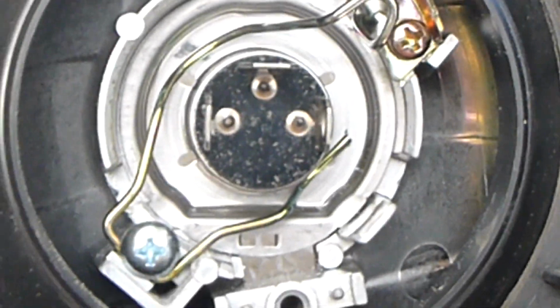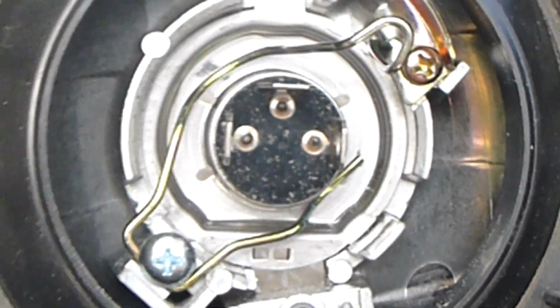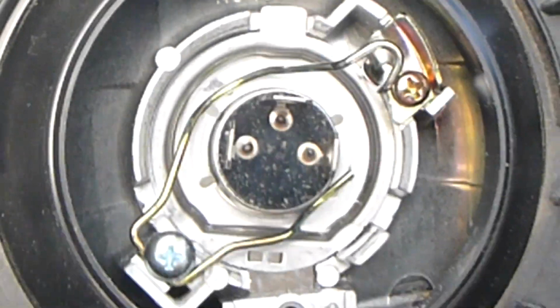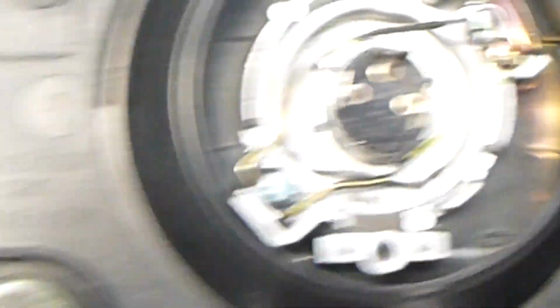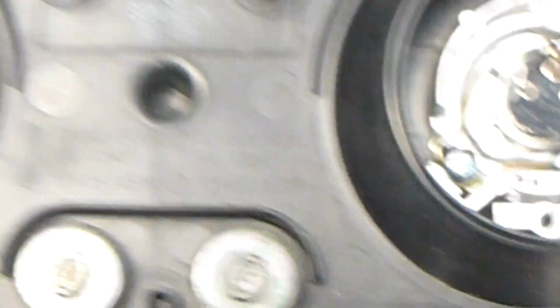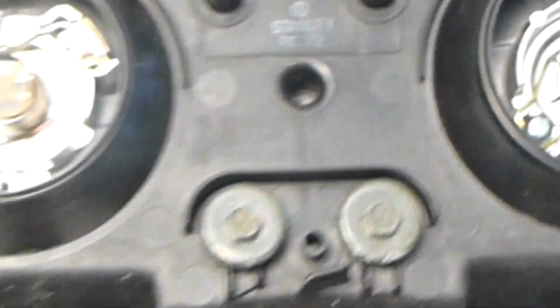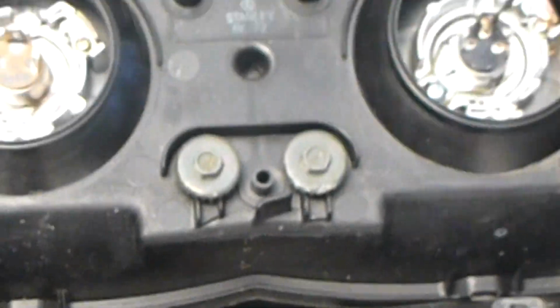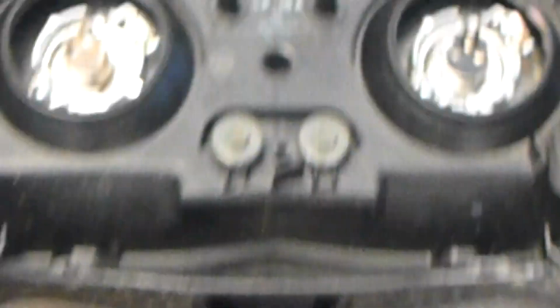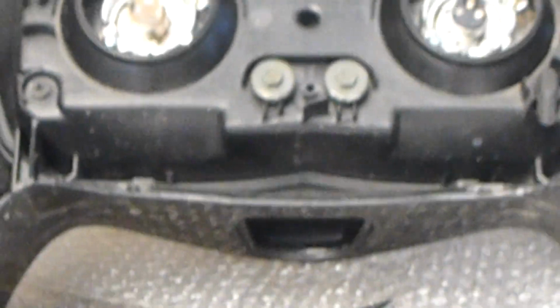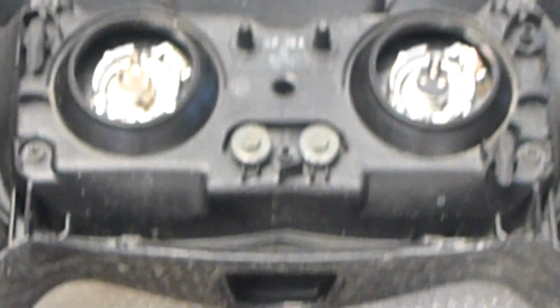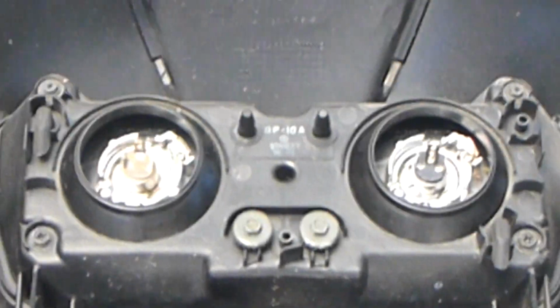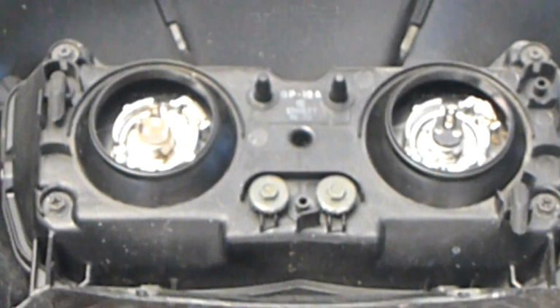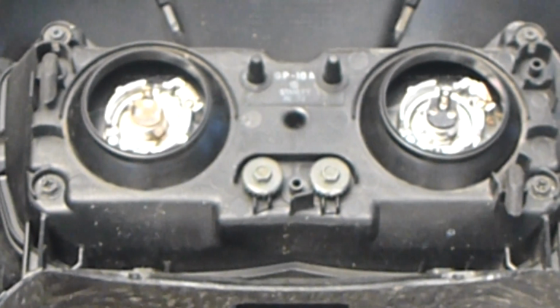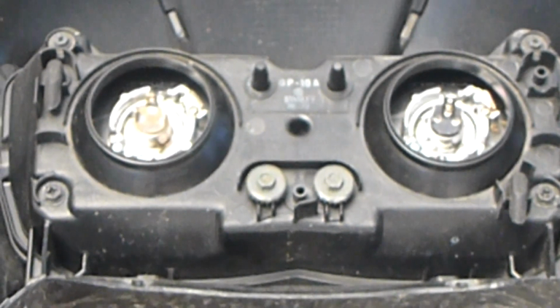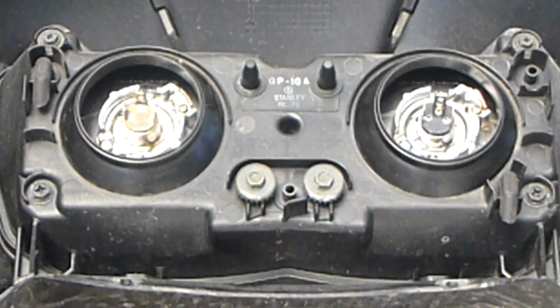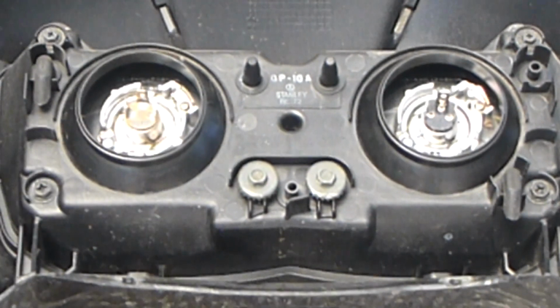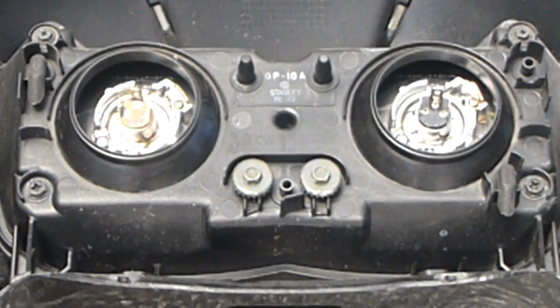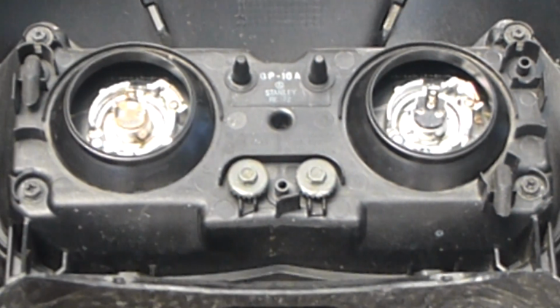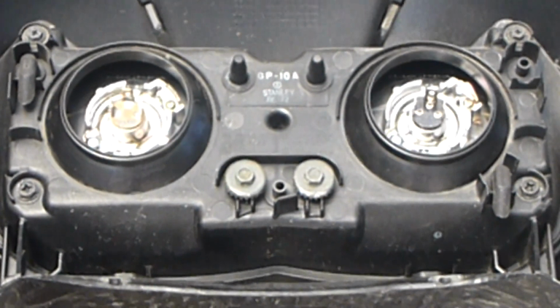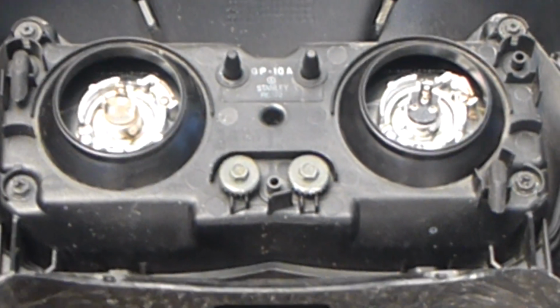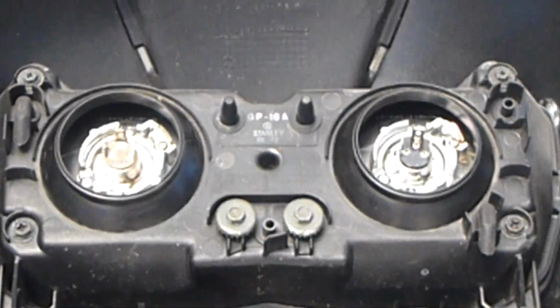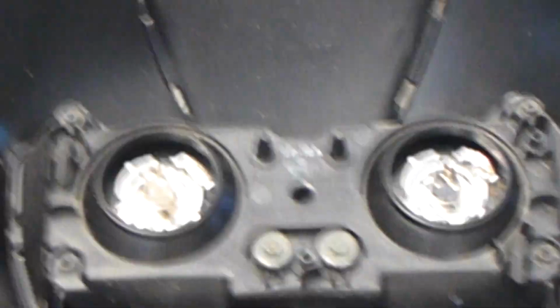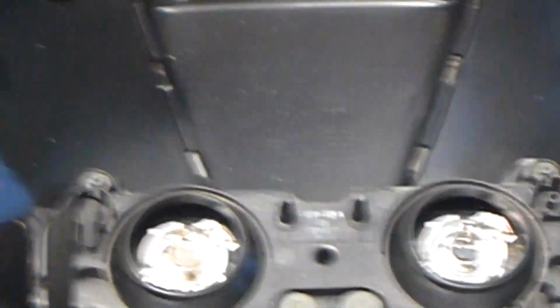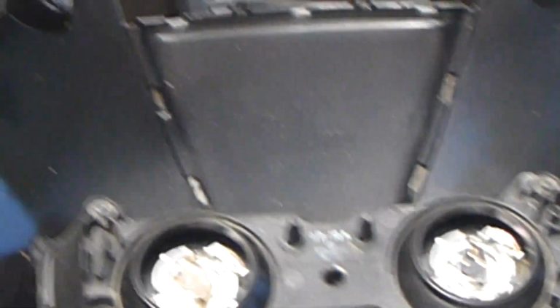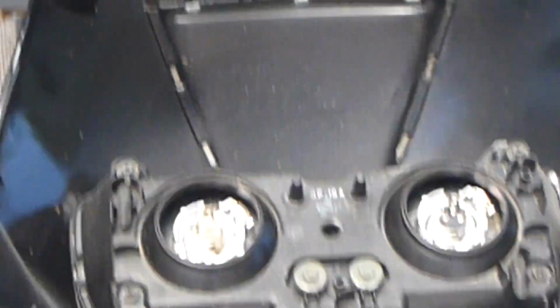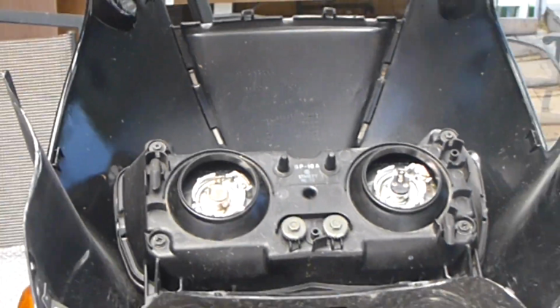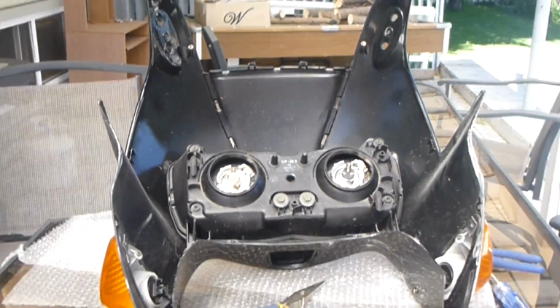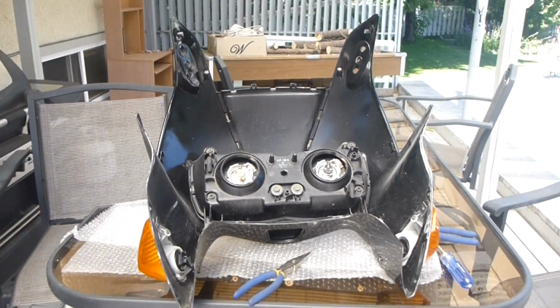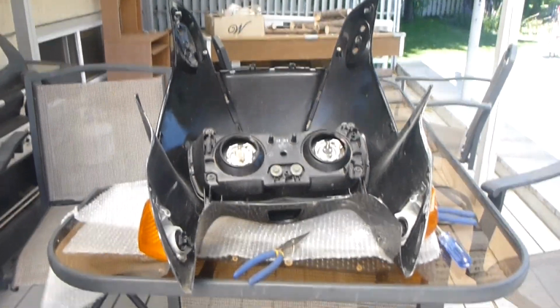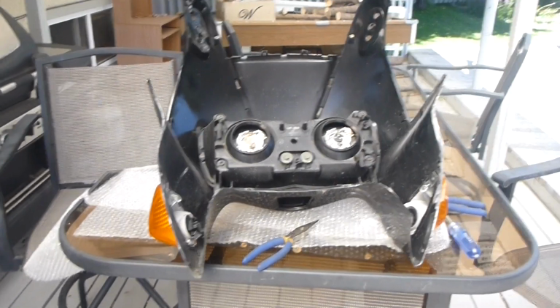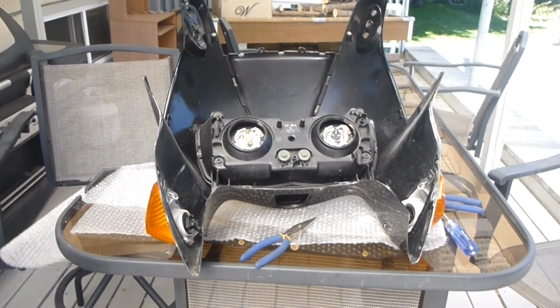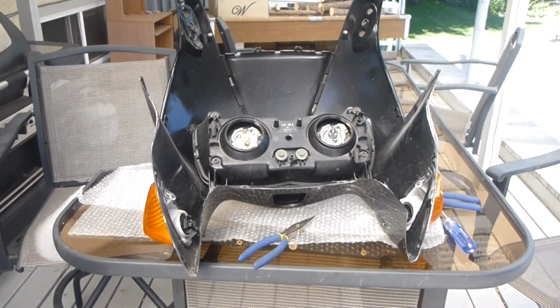This is the bulb. Actually, let me back up a little bit. There's the two bulbs, left and right, obviously. I've got the whole cowl sitting on the counter here.